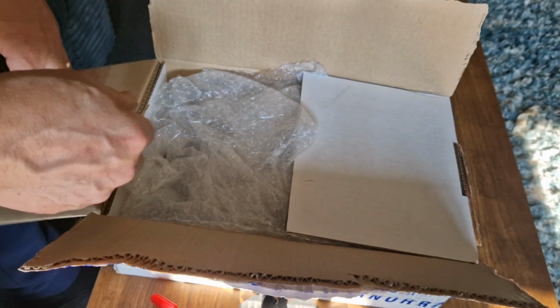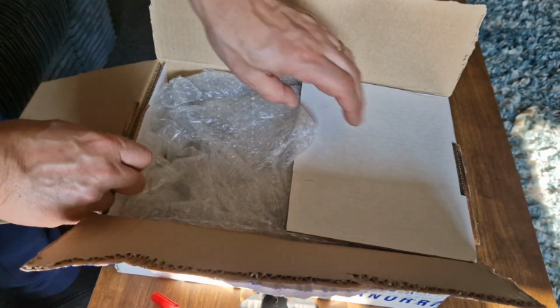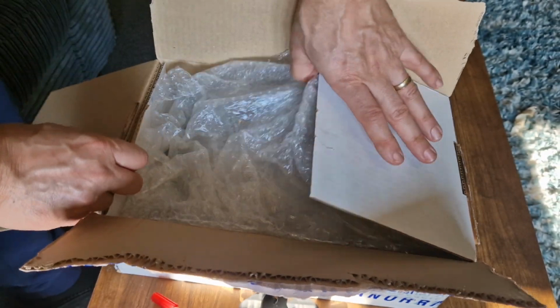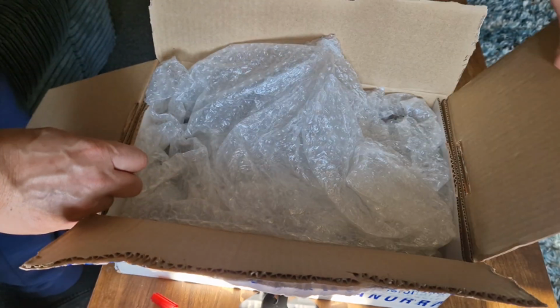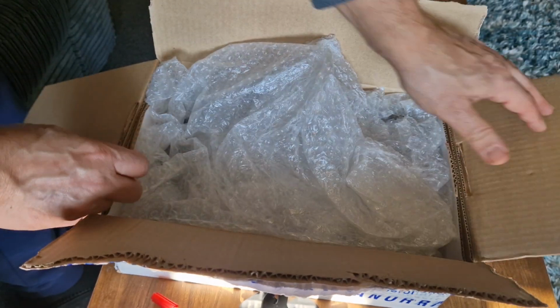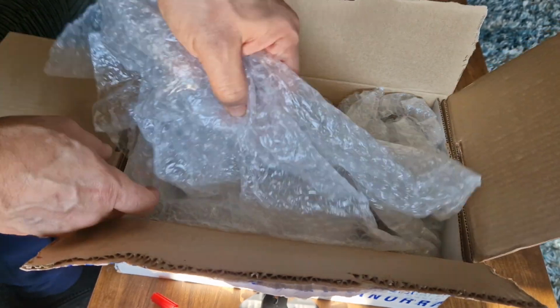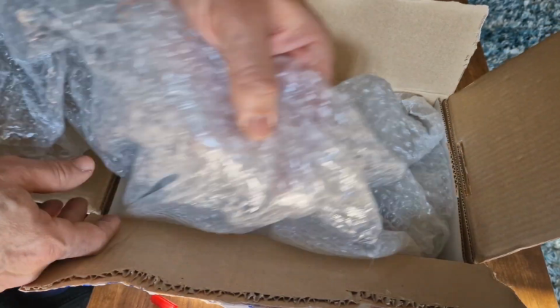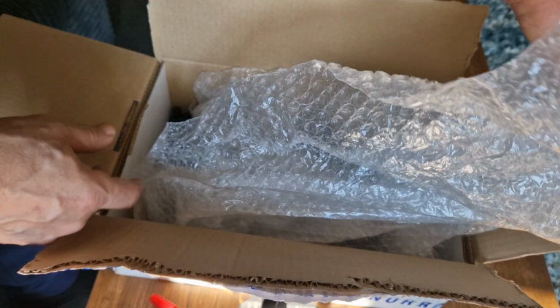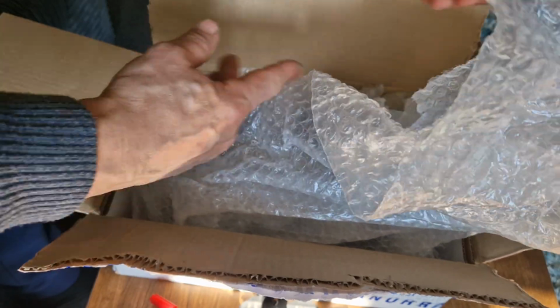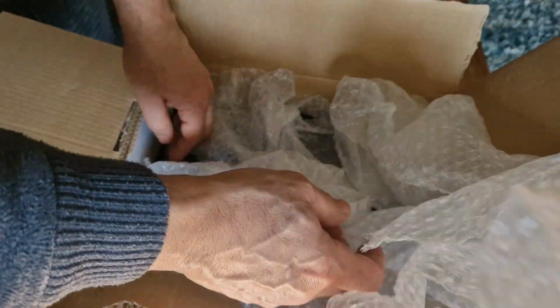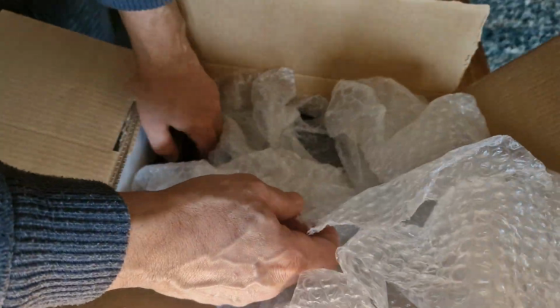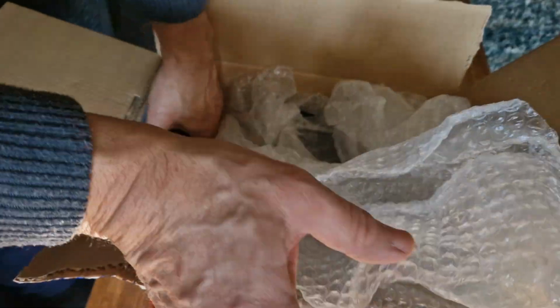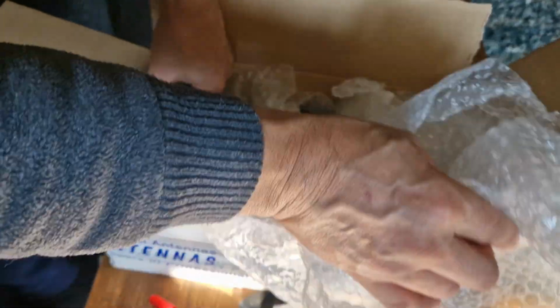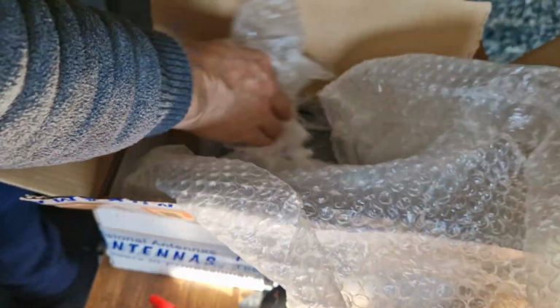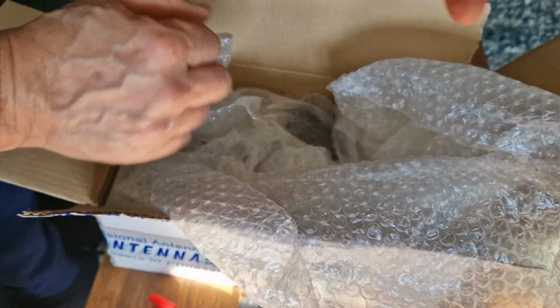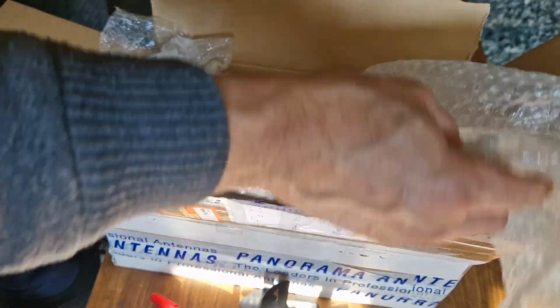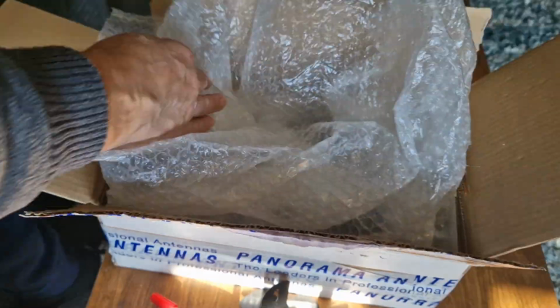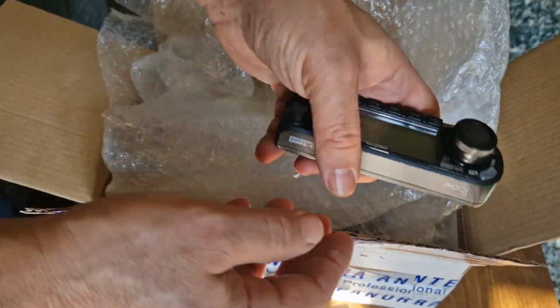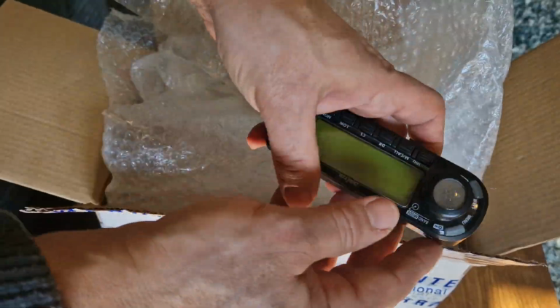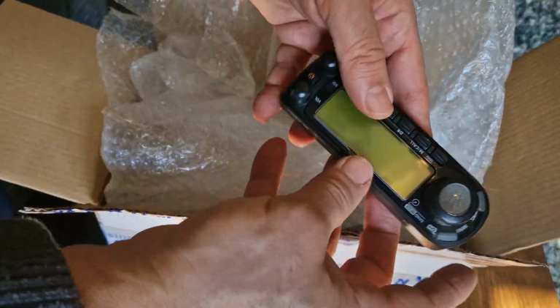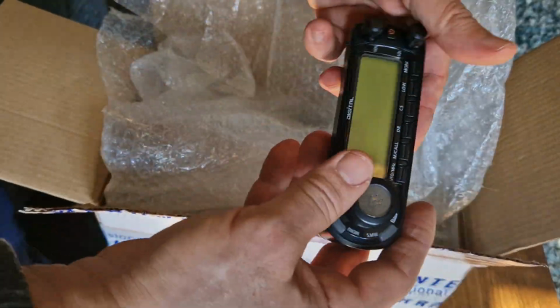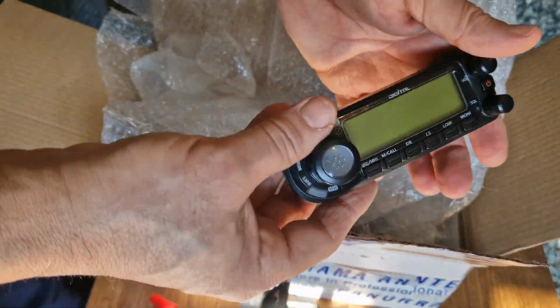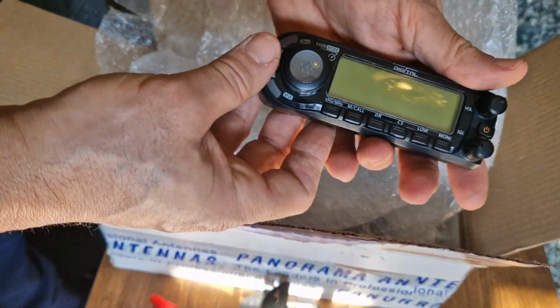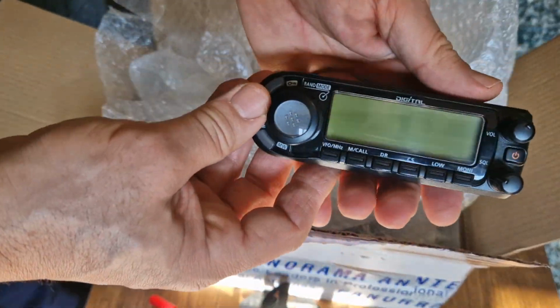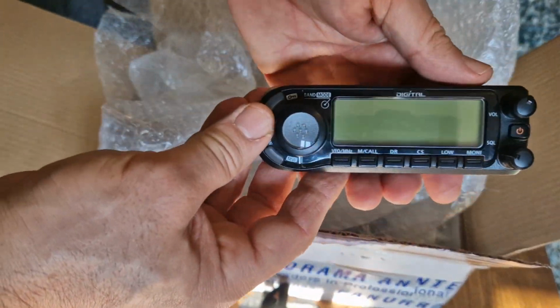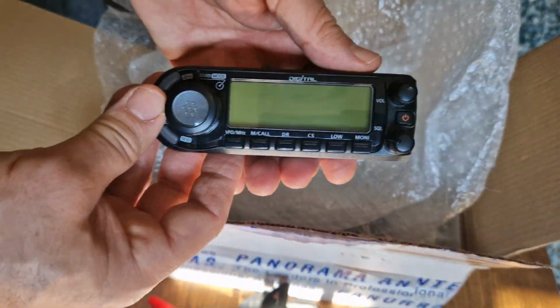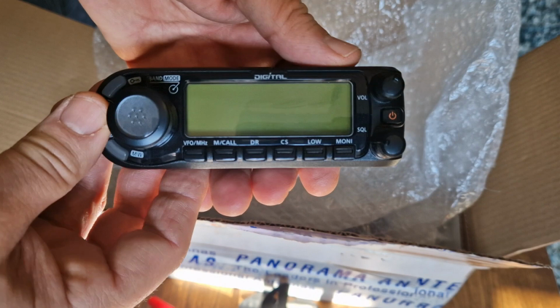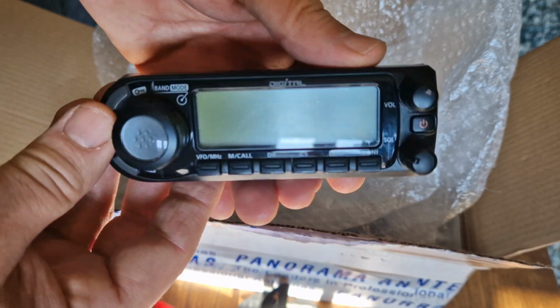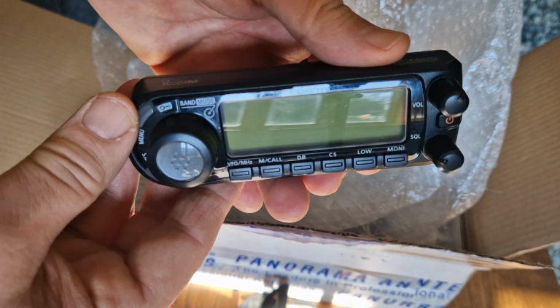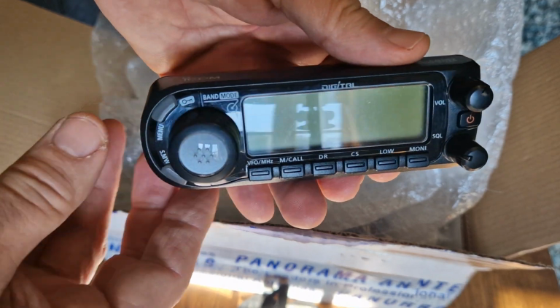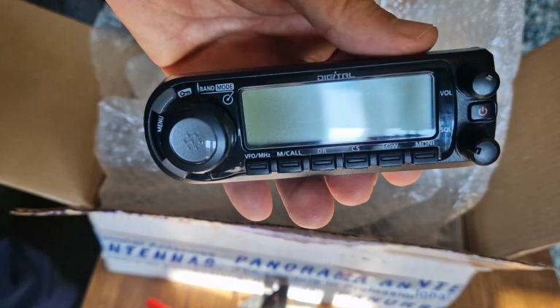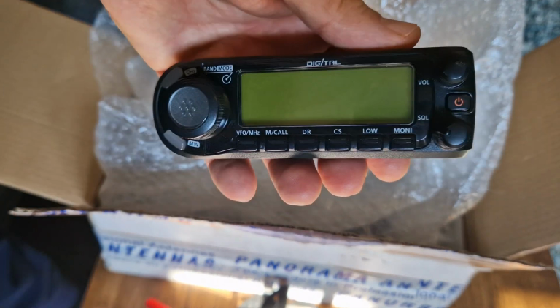So why did I buy it? Because I want to start doing some videos on D-star when it first came out. So there's the head unit — very nice.